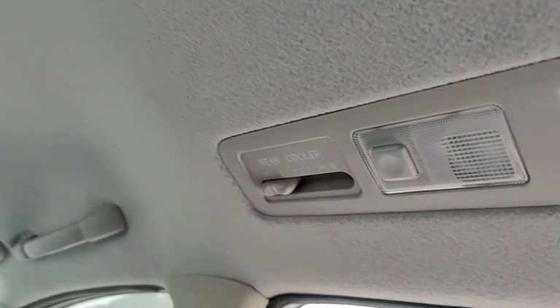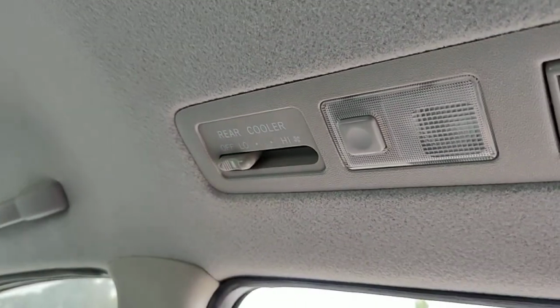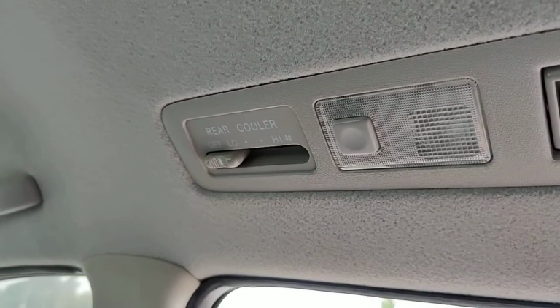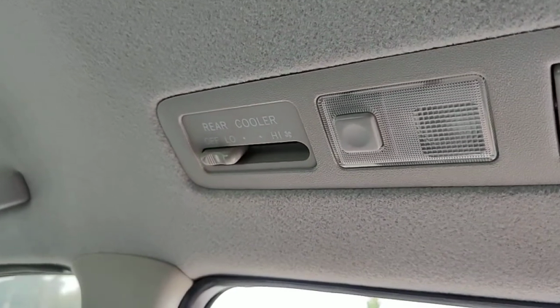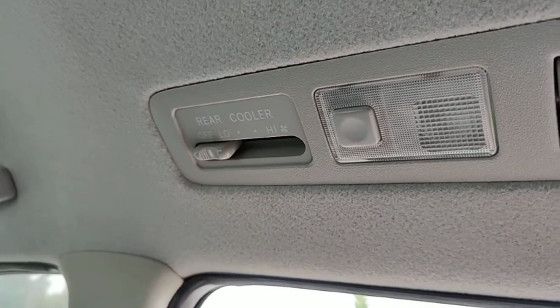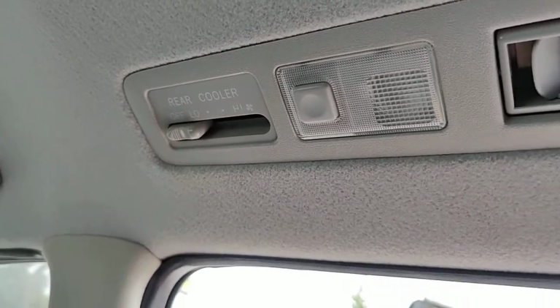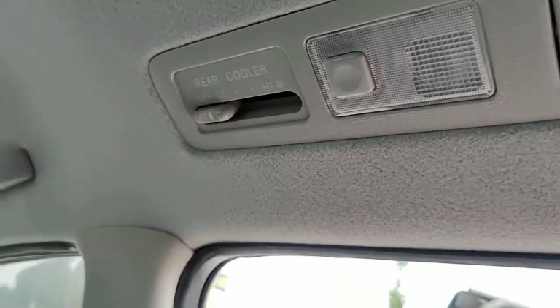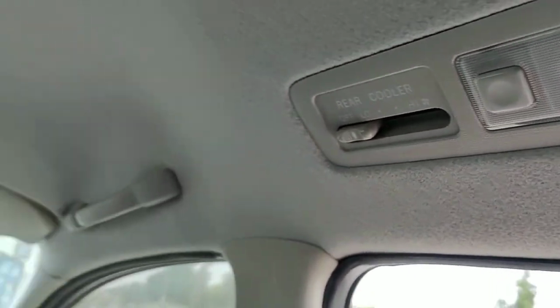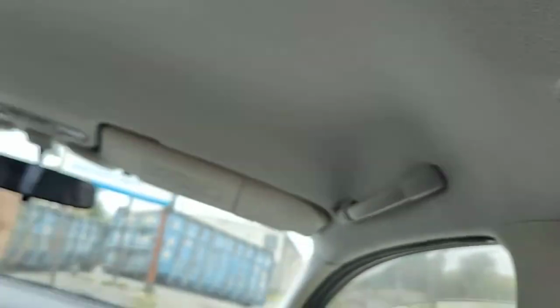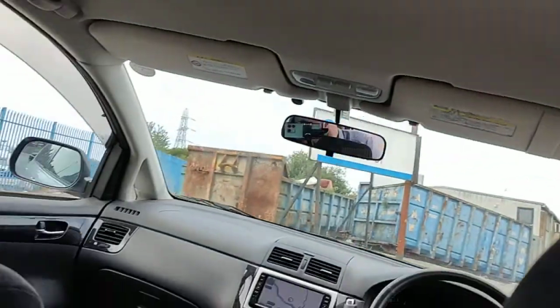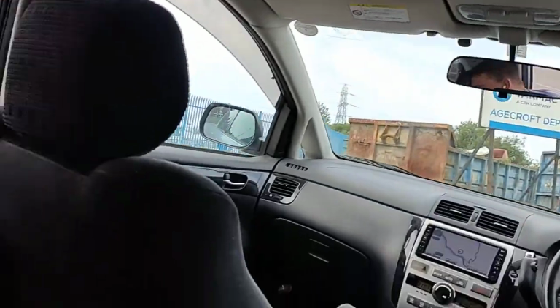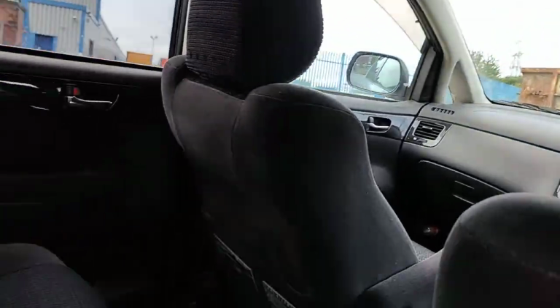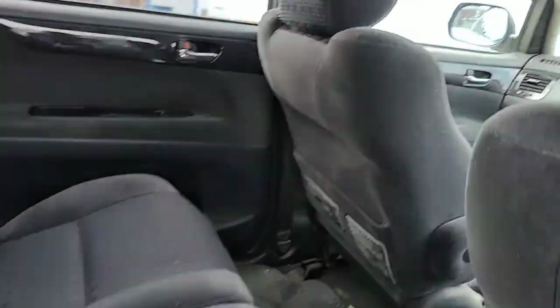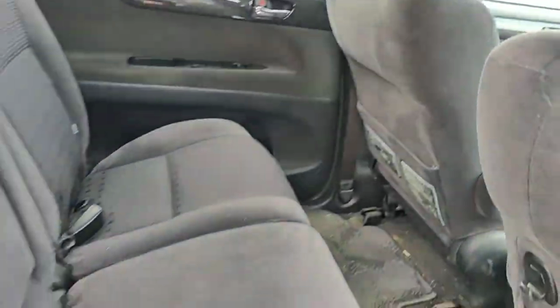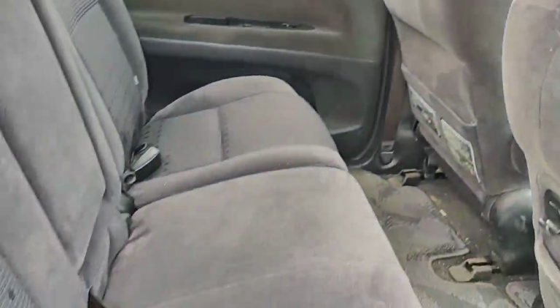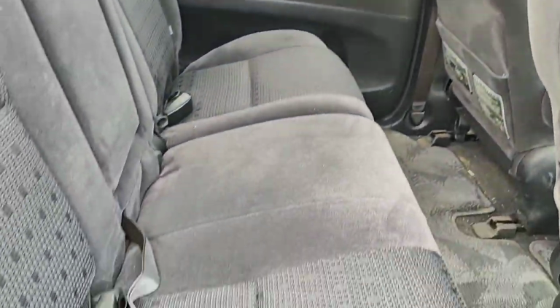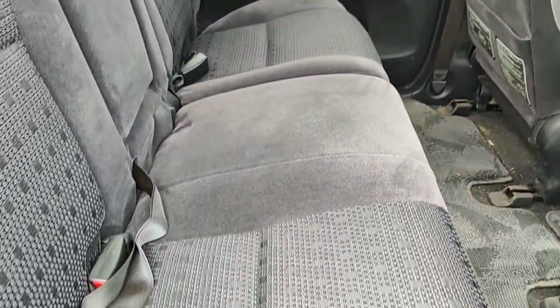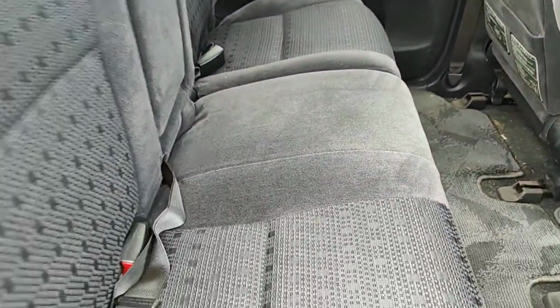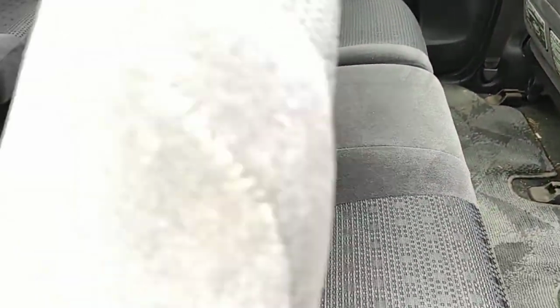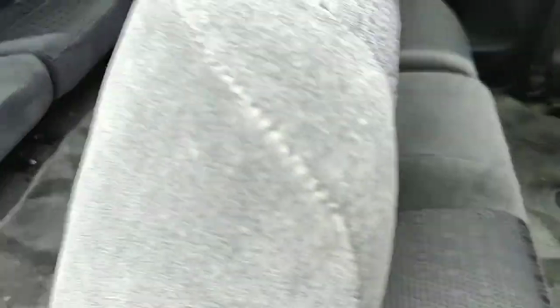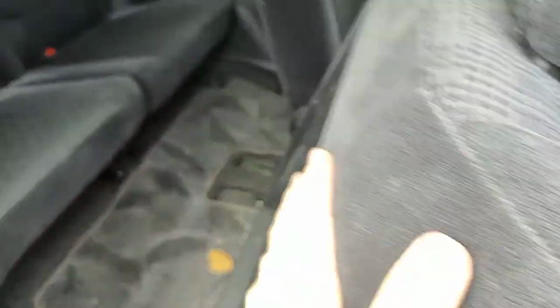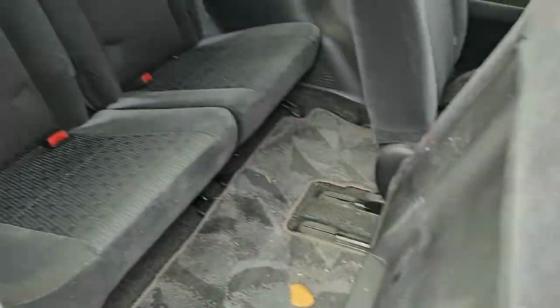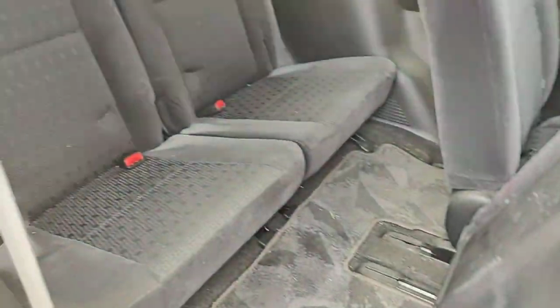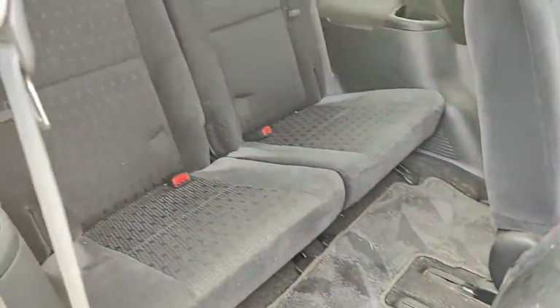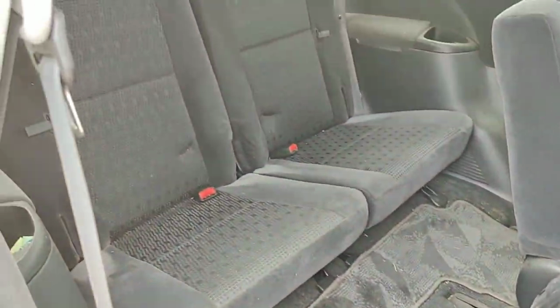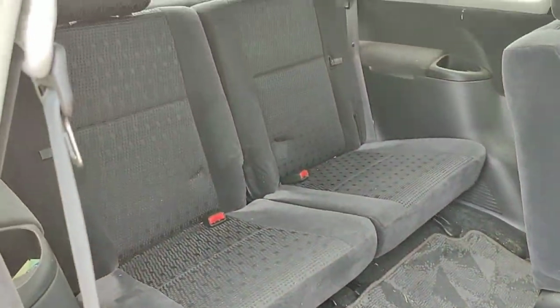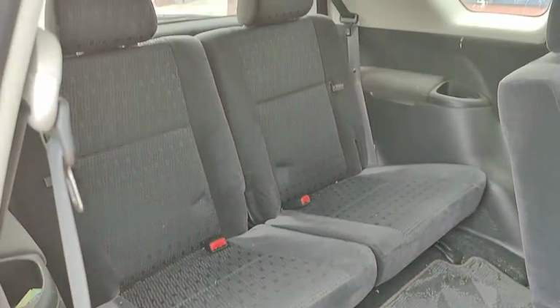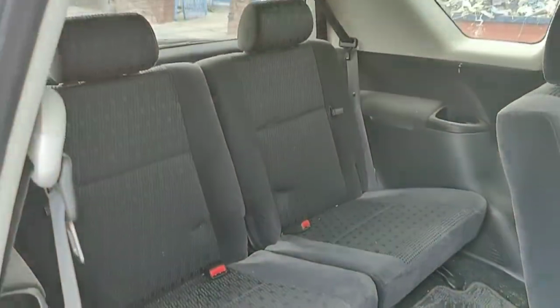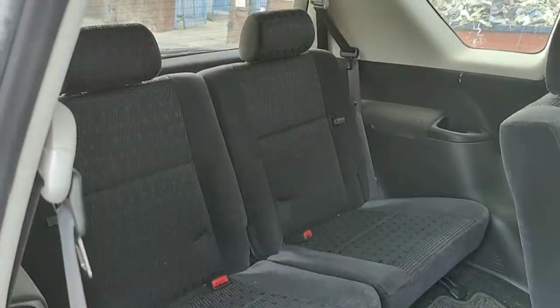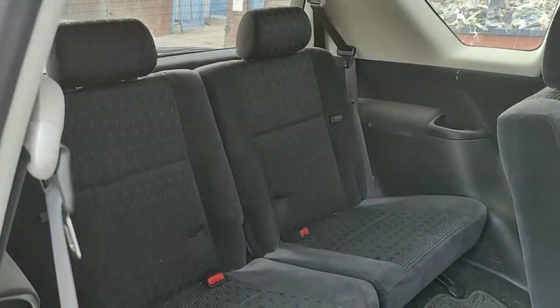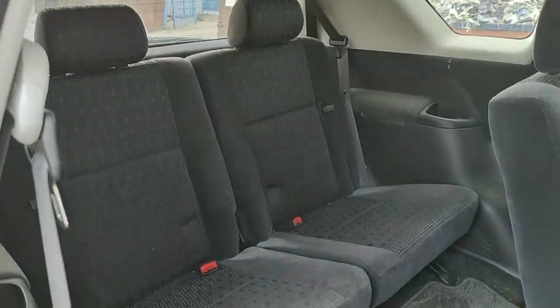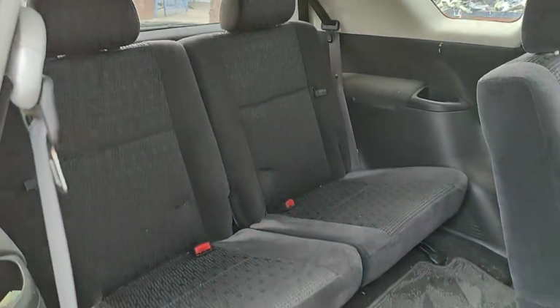There's your rear cooler. We've got two big seats in the boot.